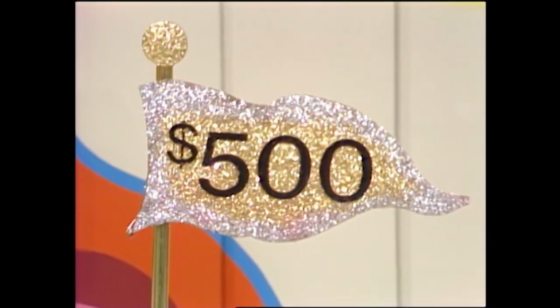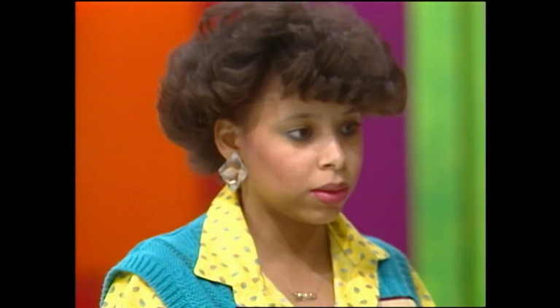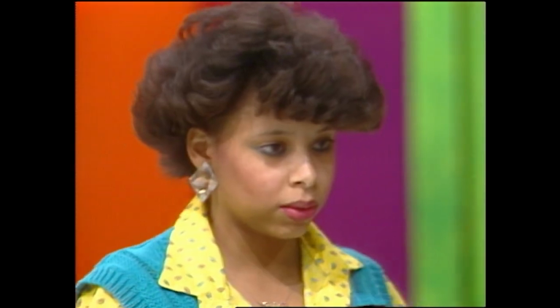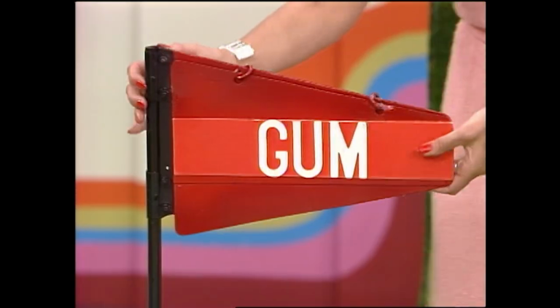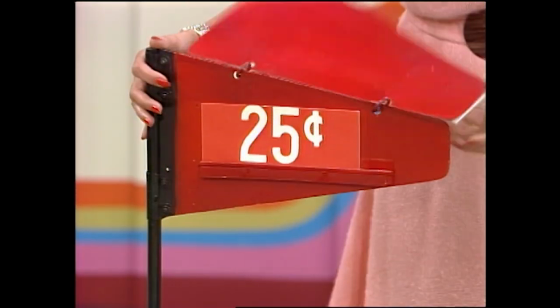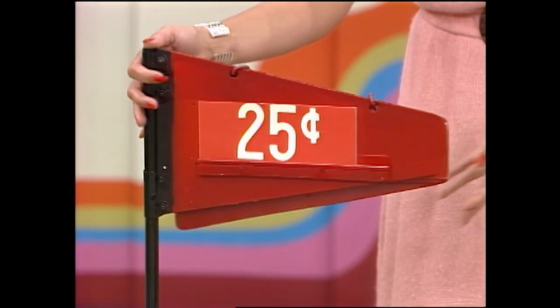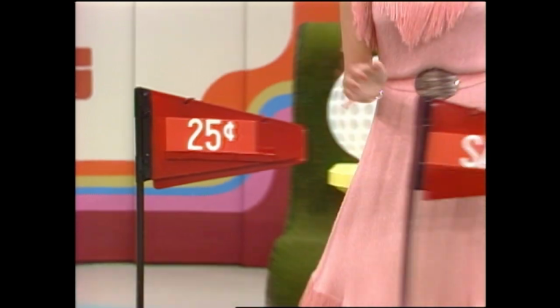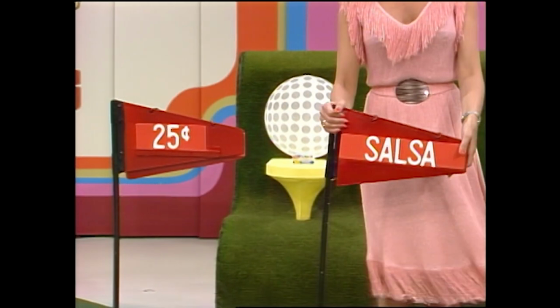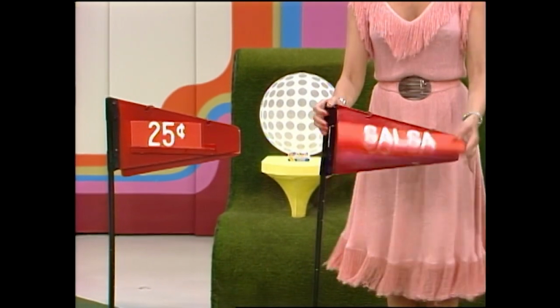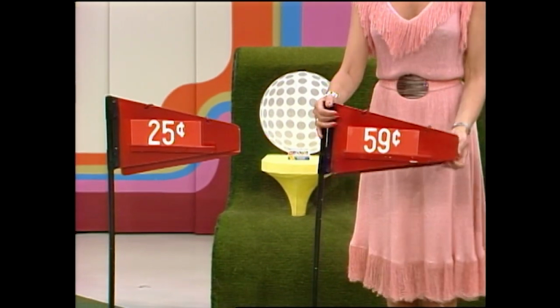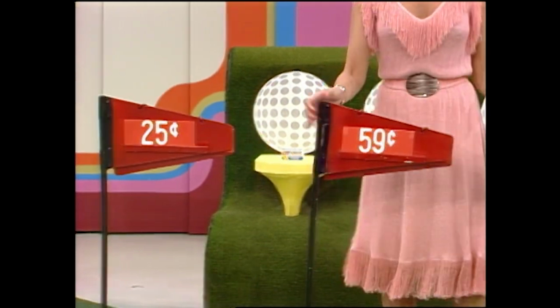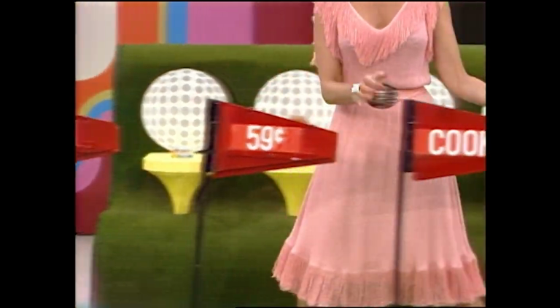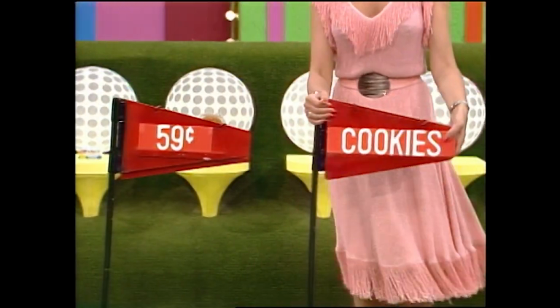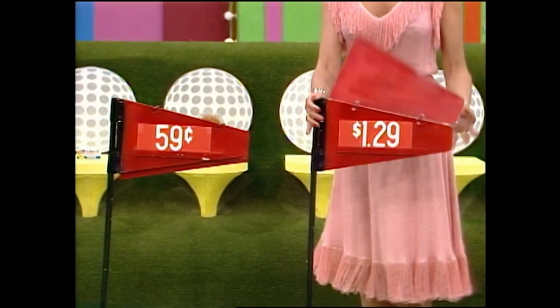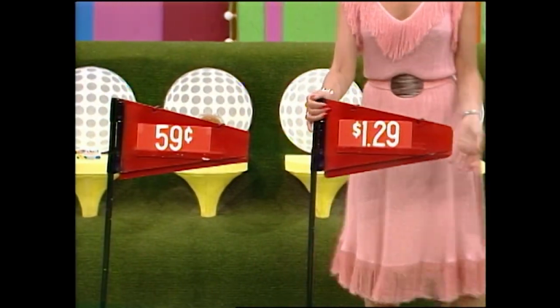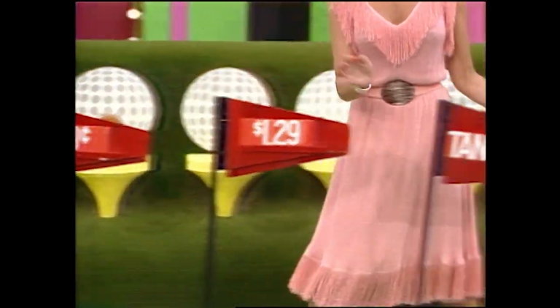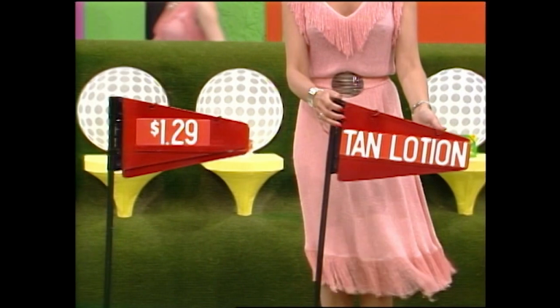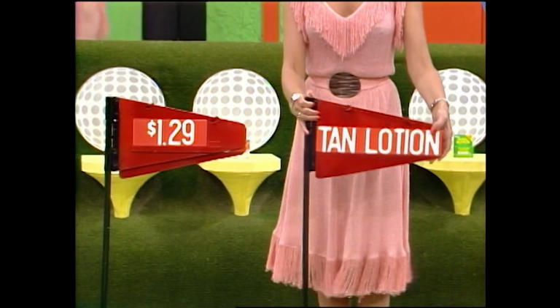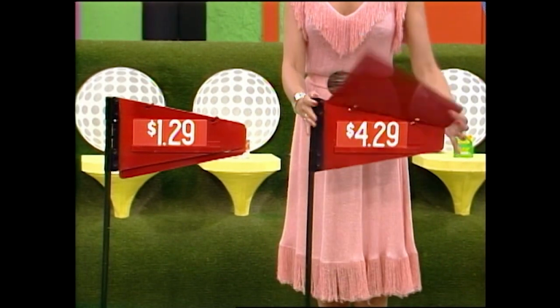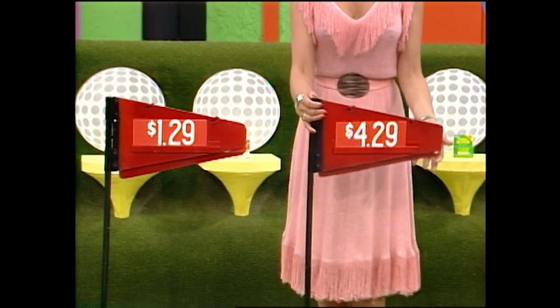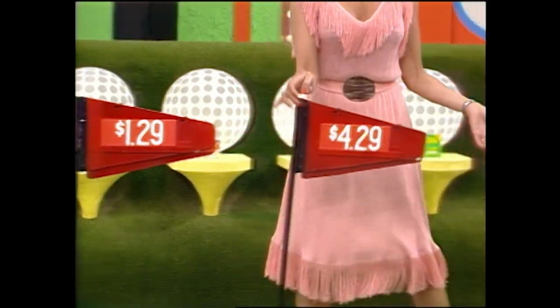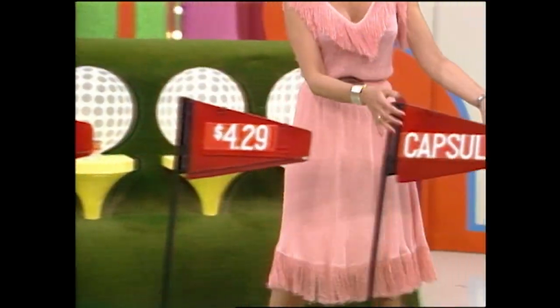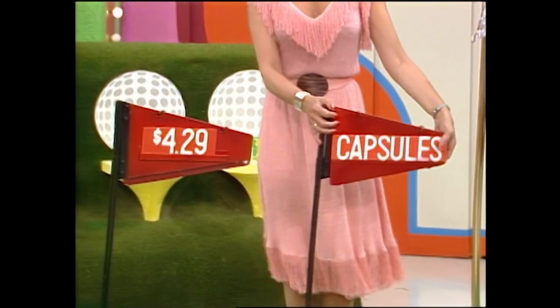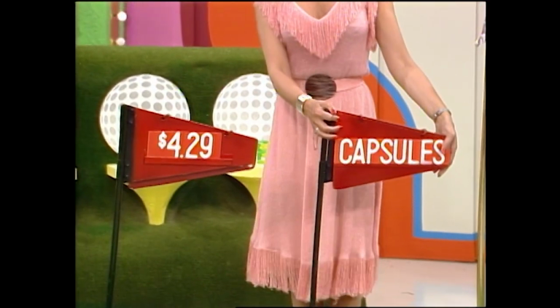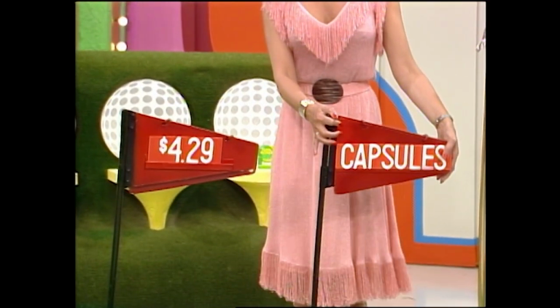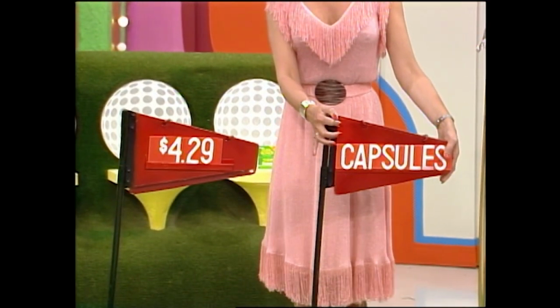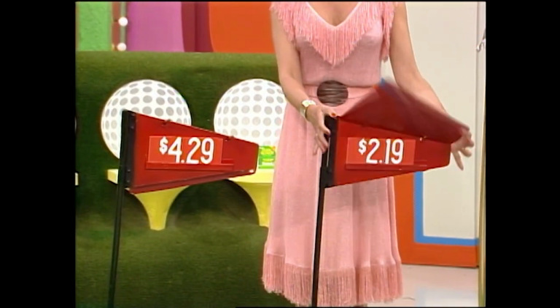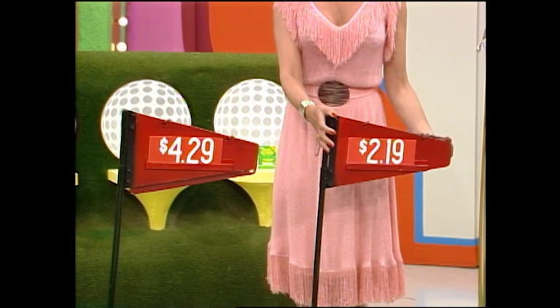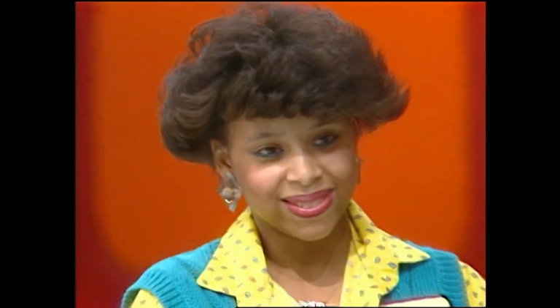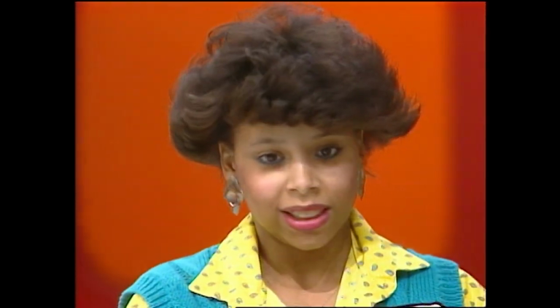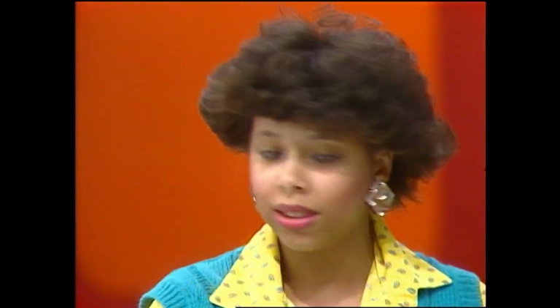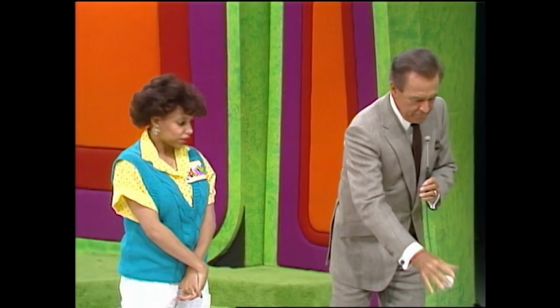How much is the gum? $0.25. Salsa? $0.59. Cookies? $1.29. Sun tan lotion? $4.29. Capsules? Okay. You get all the way up there.